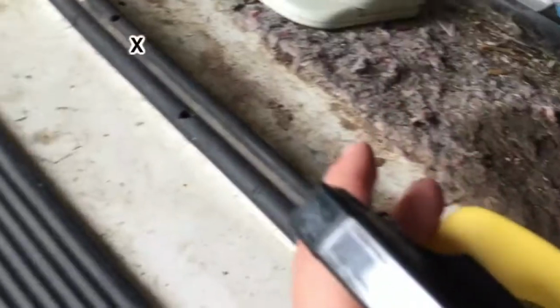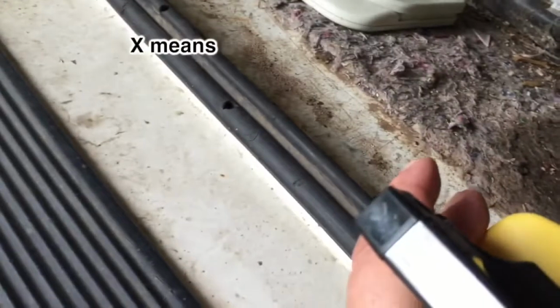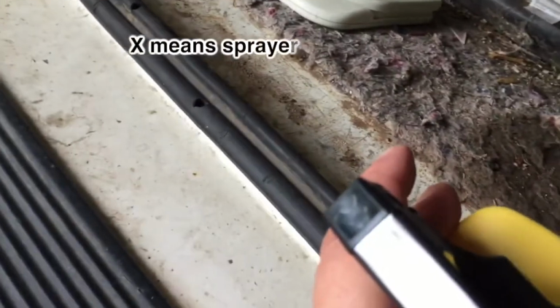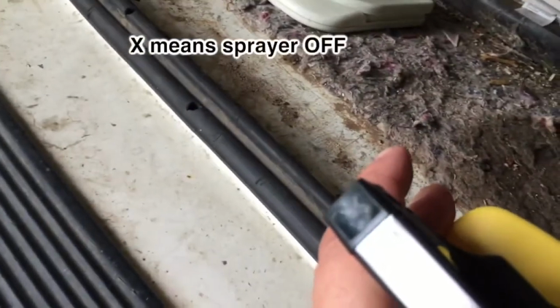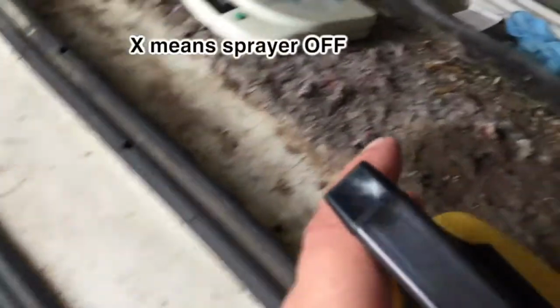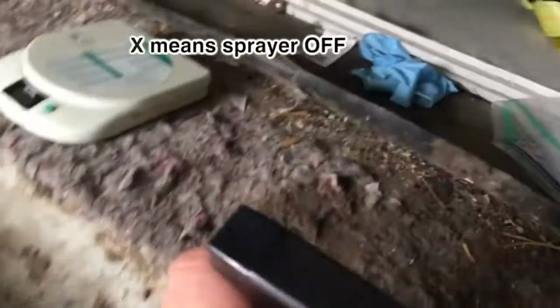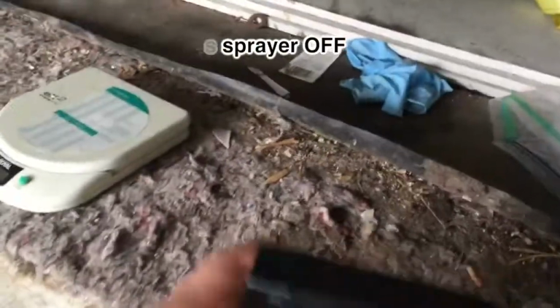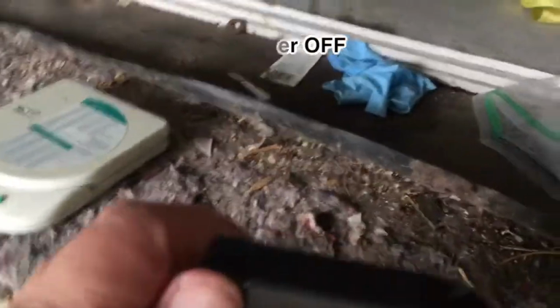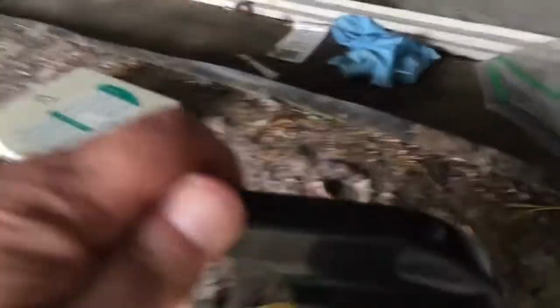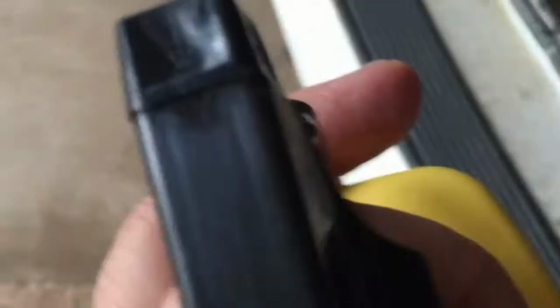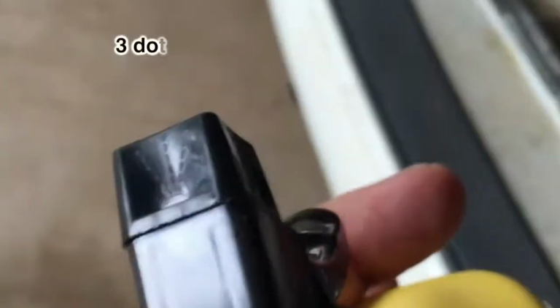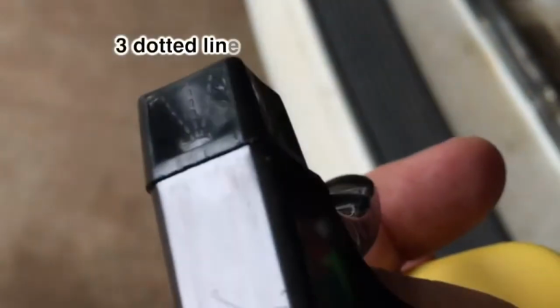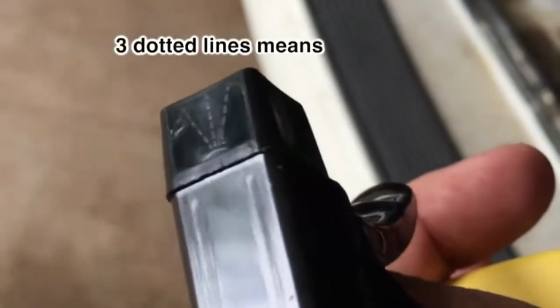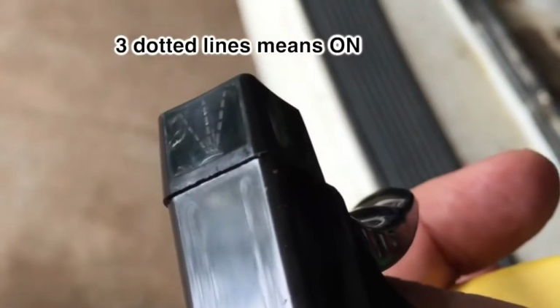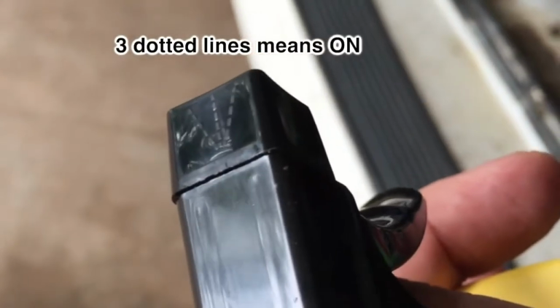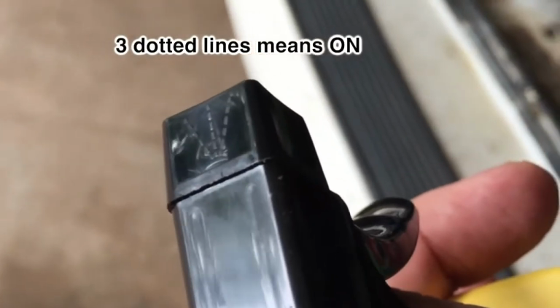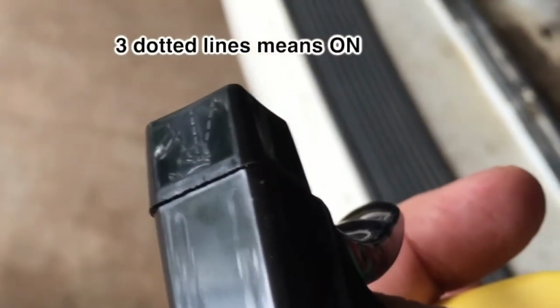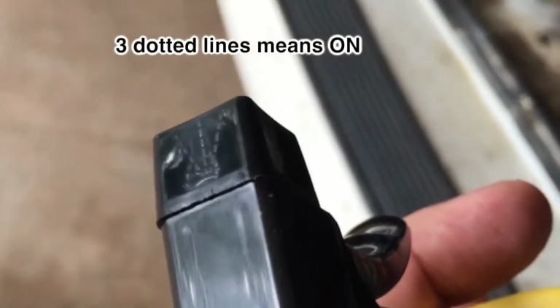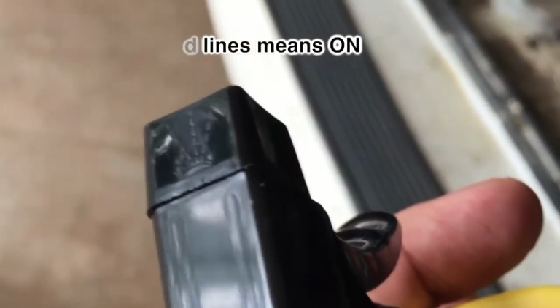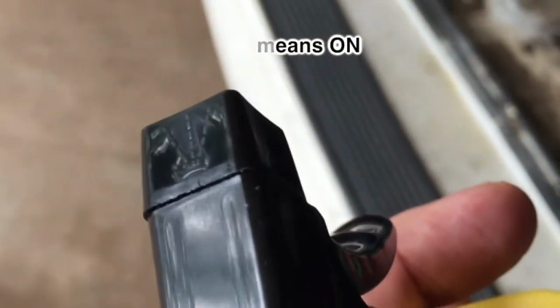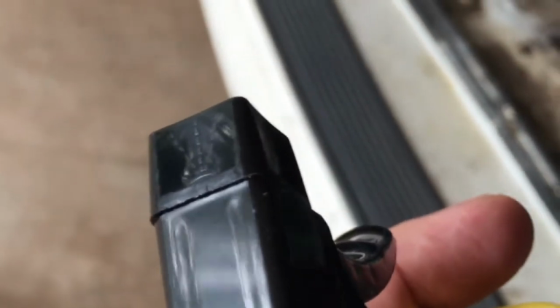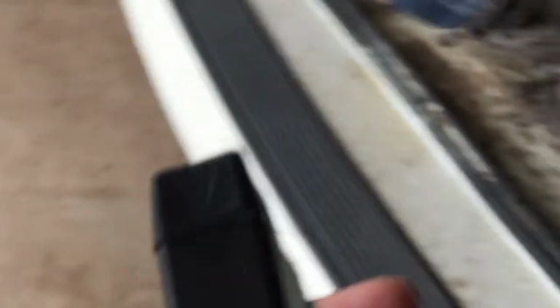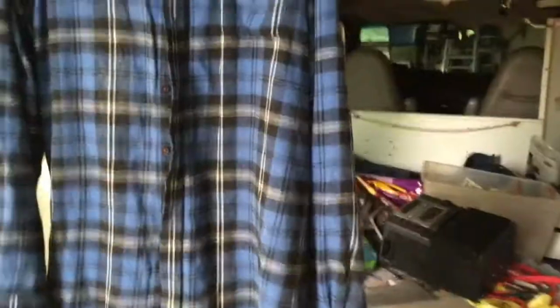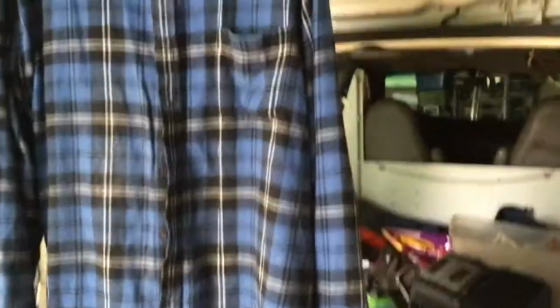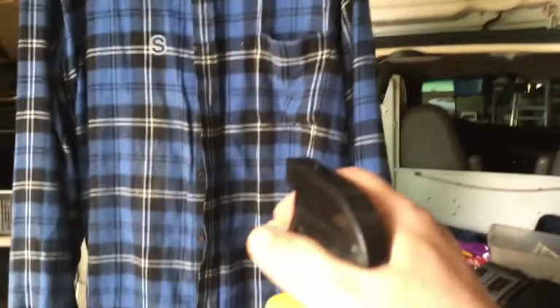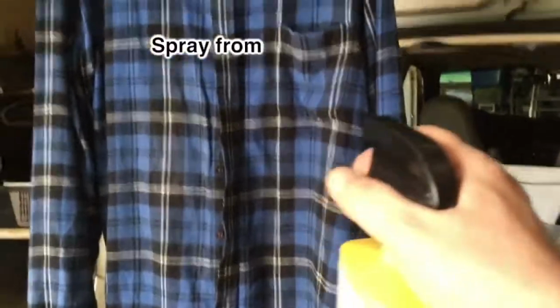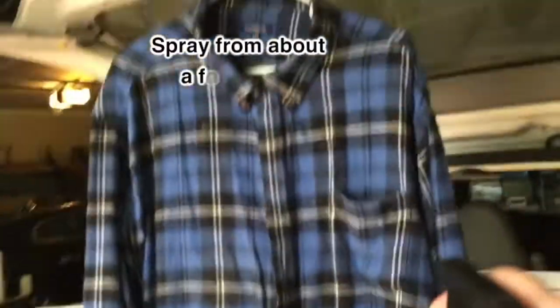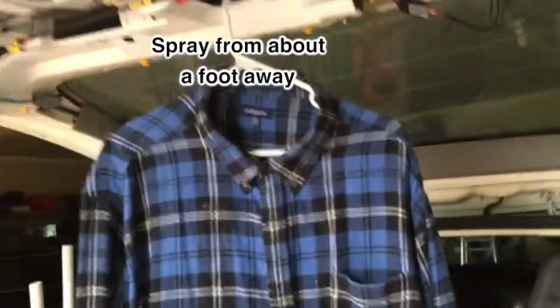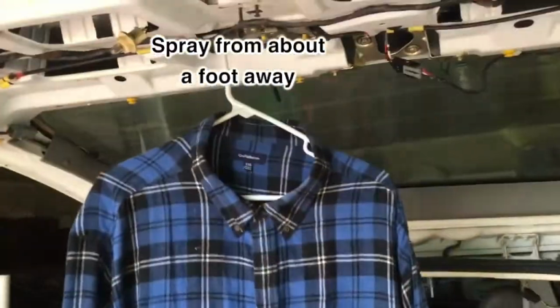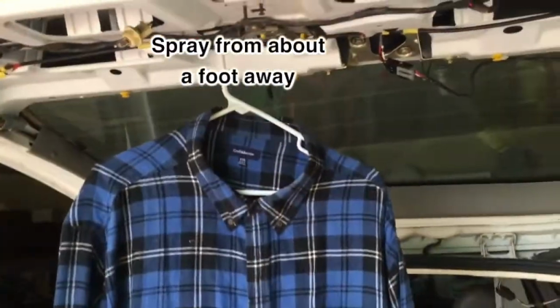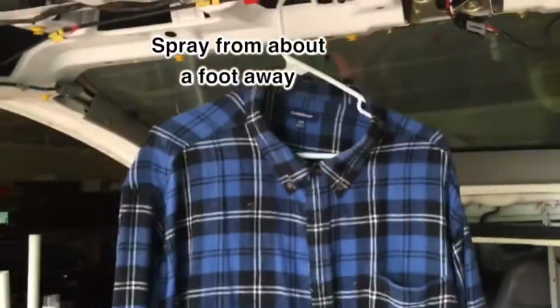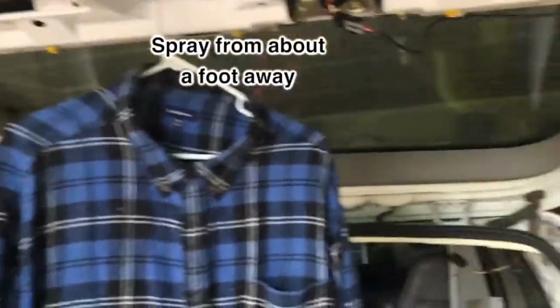On the top there's a little X. Don't want to turn it — let me show you. Yeah, see it shows a little spray with three dotted lines. Now that I've unlocked the nozzle, I have the shirt hanging up.